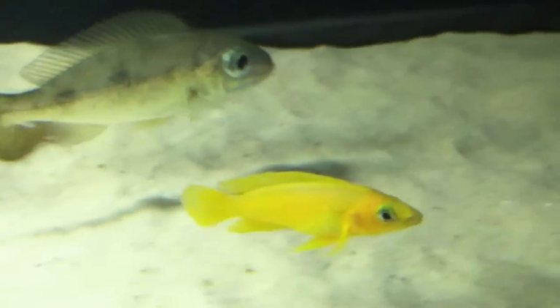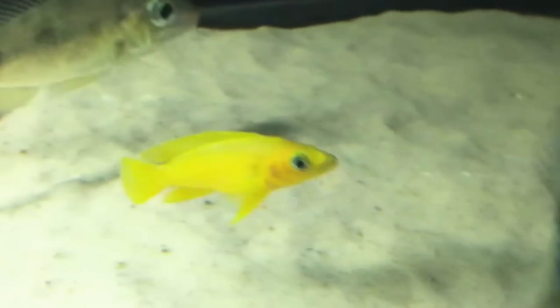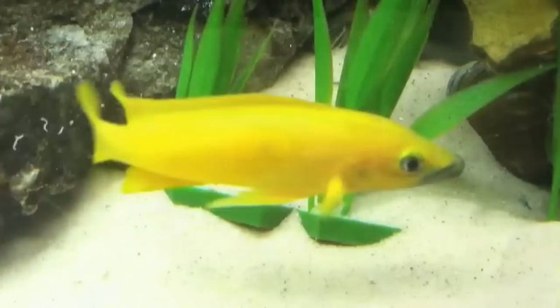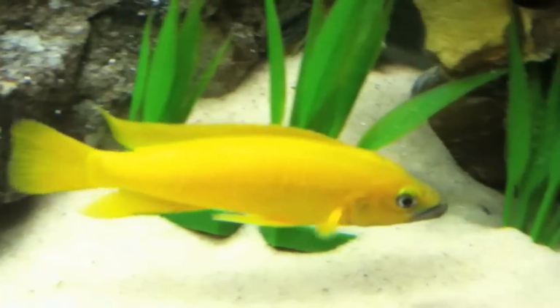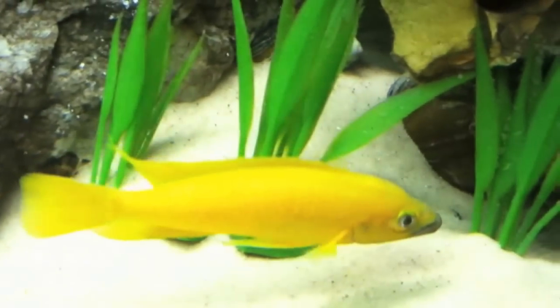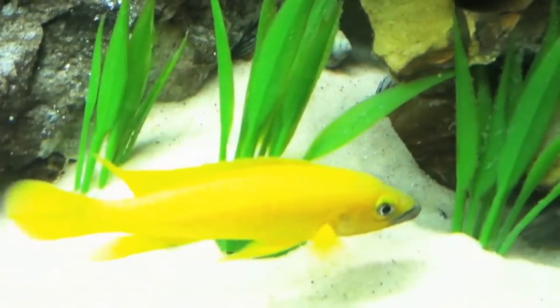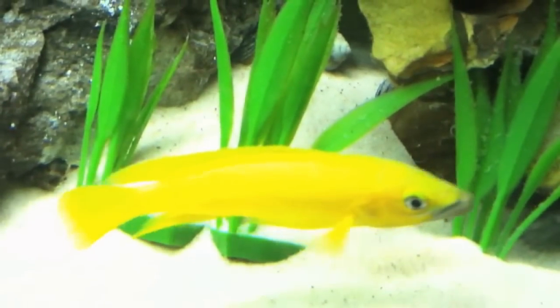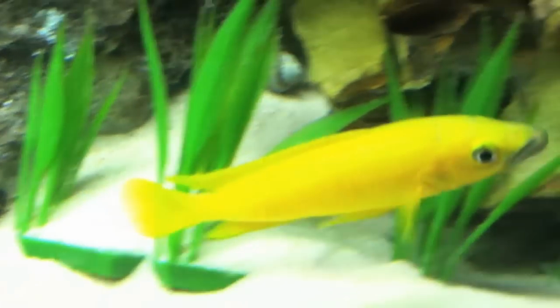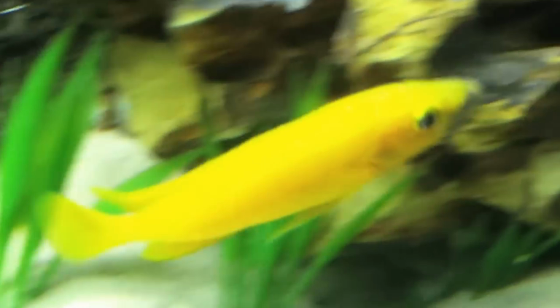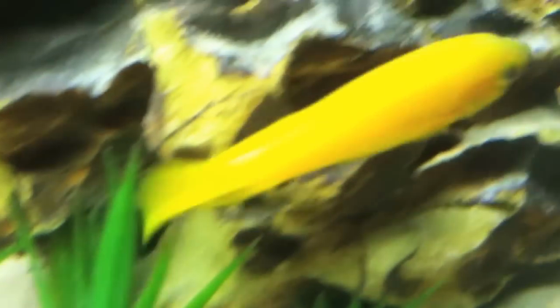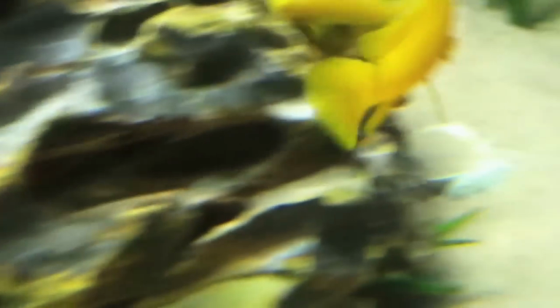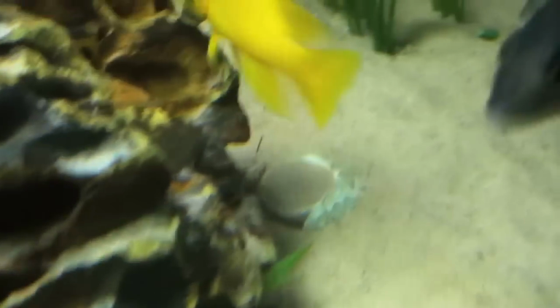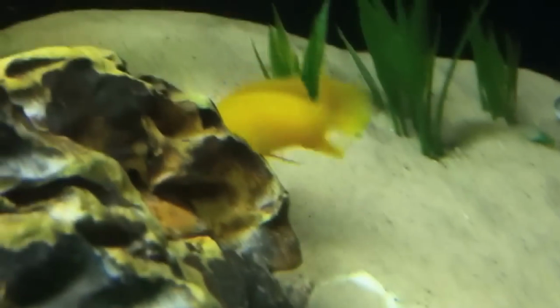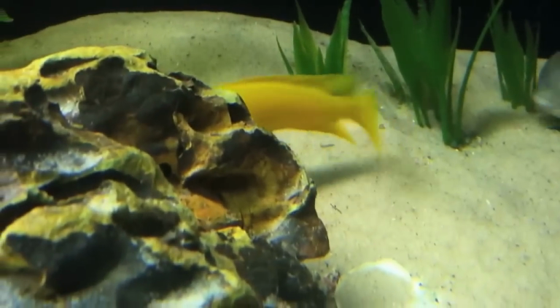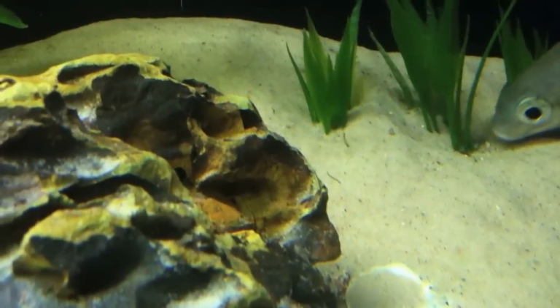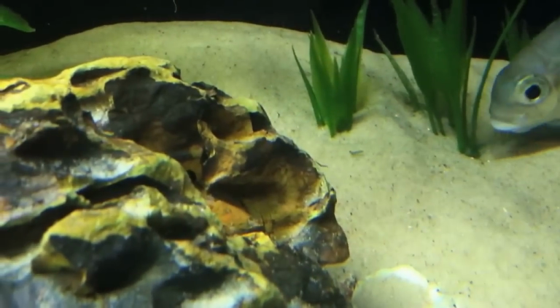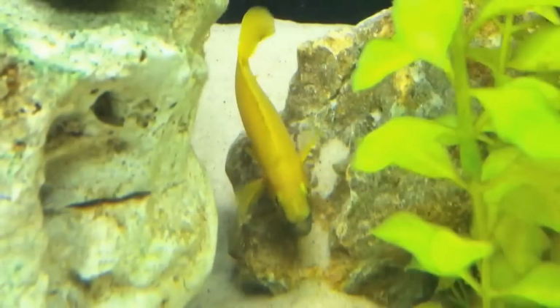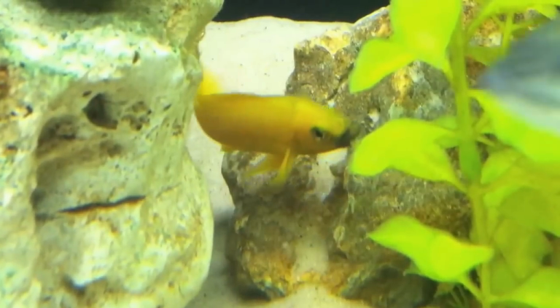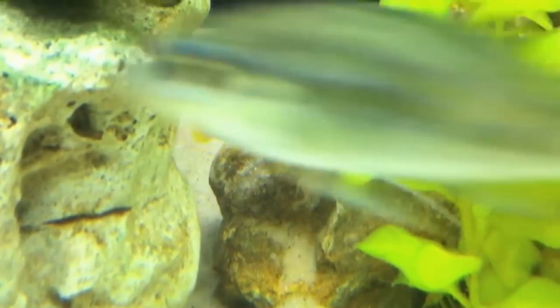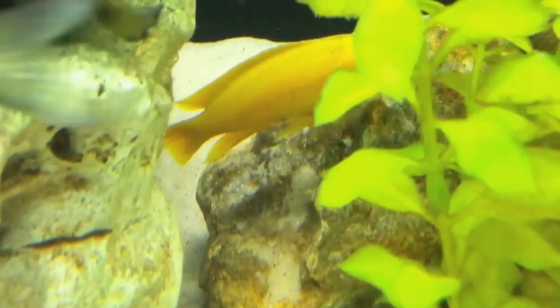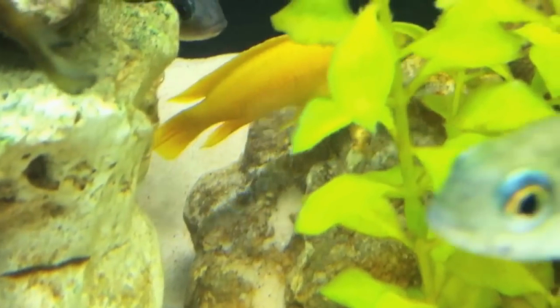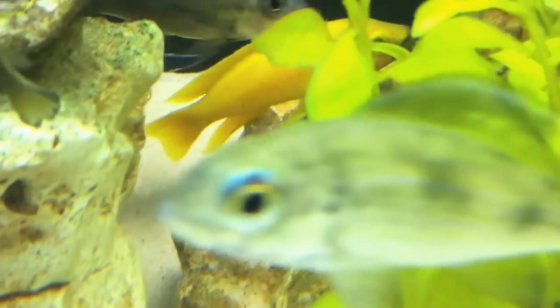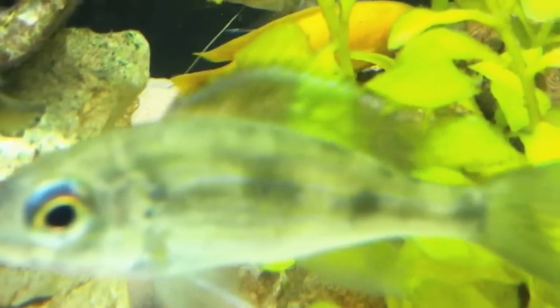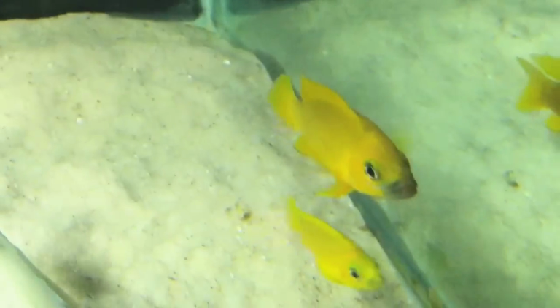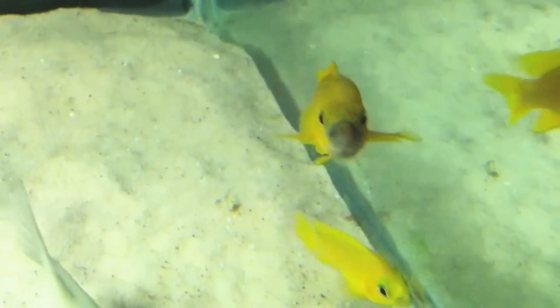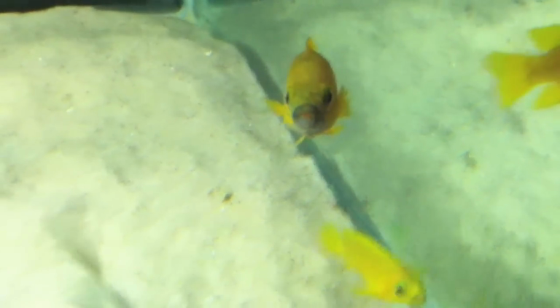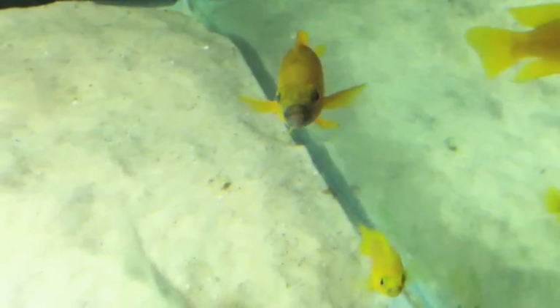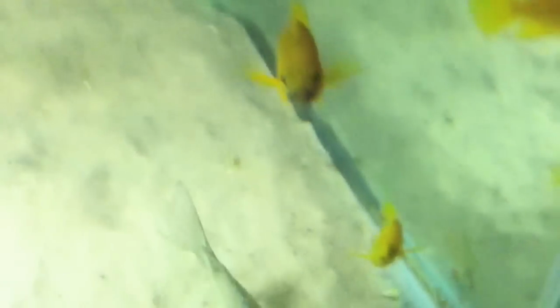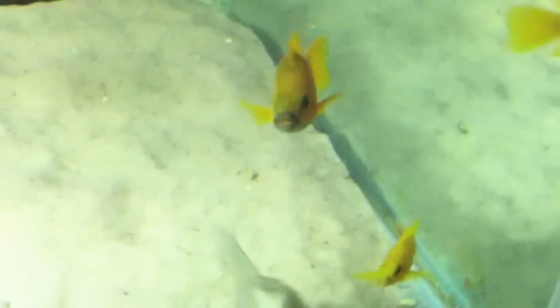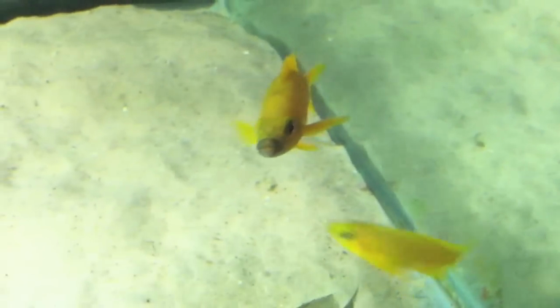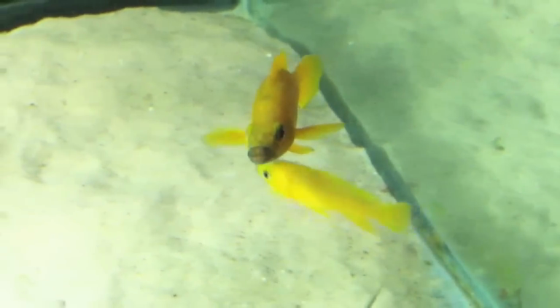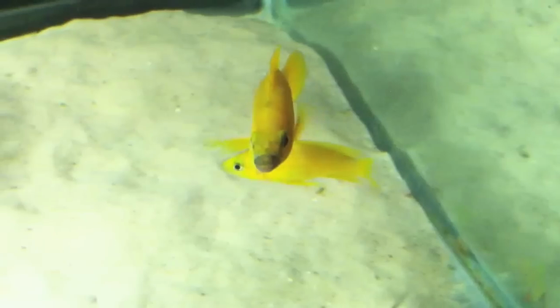A diet of mysis shrimp, cyclops, bloodworms, and cichlid pellets will suit this species well. This varied diet will provide high levels of protein, and some of the non-processed foods — namely shrimp — naturally contain beneficial chemicals that will make the color of your lelupi really stand out.